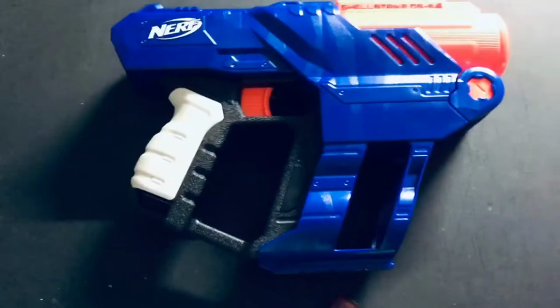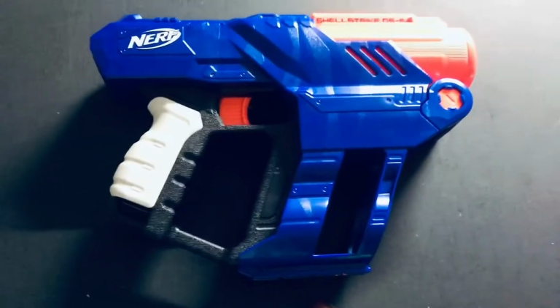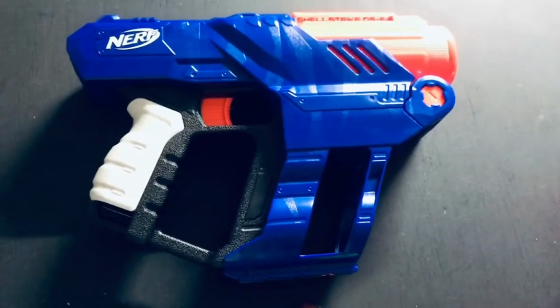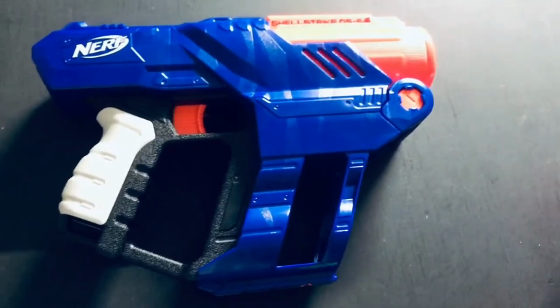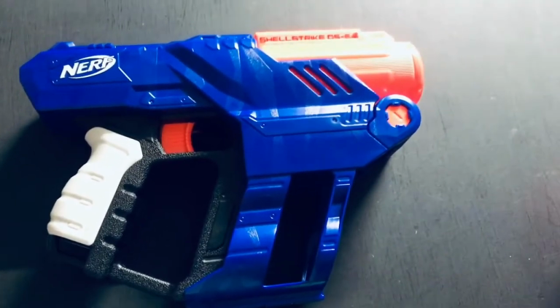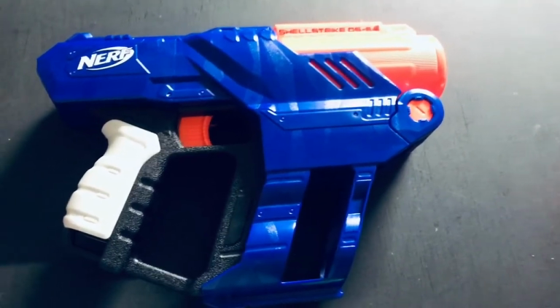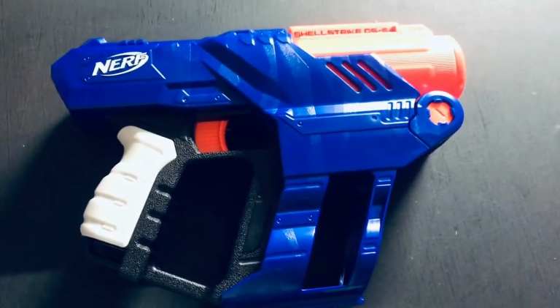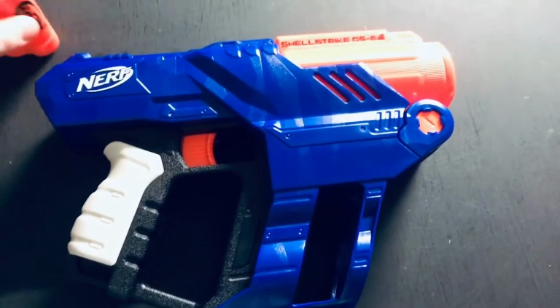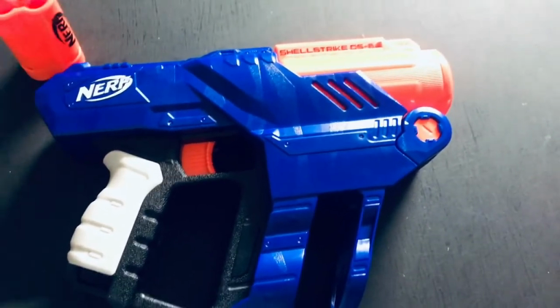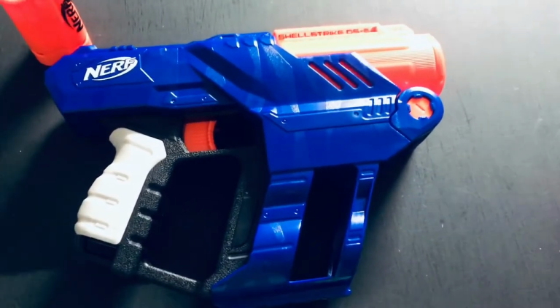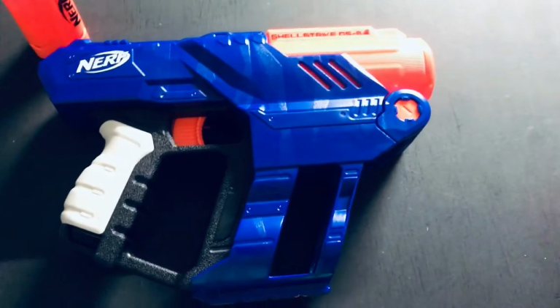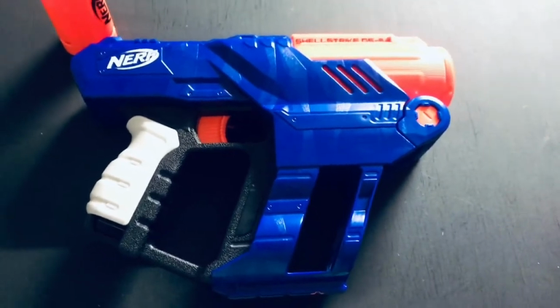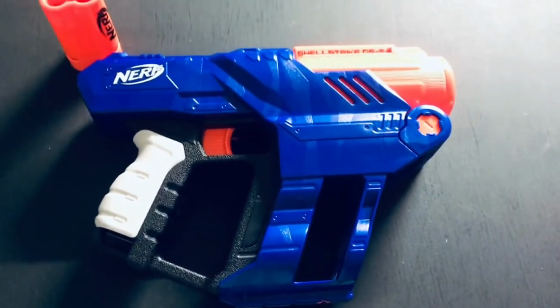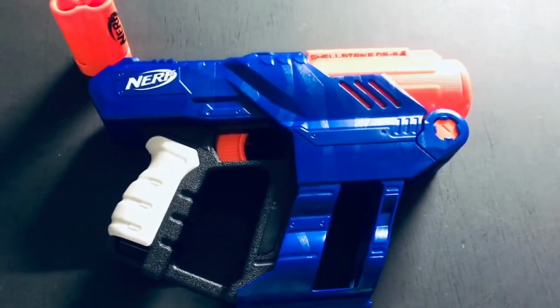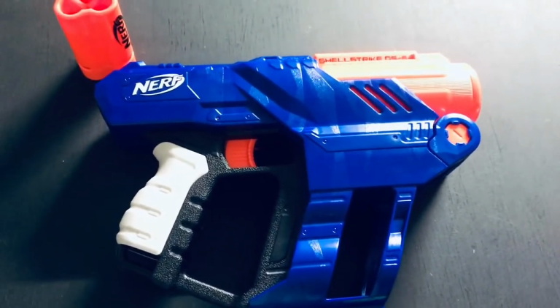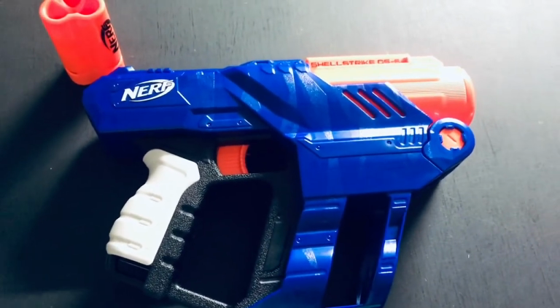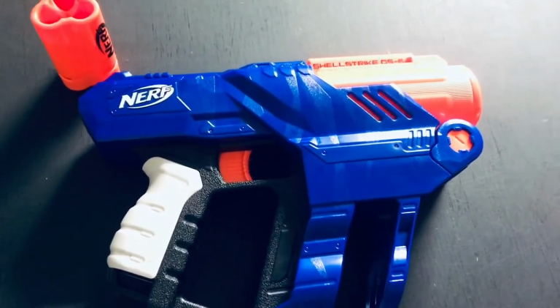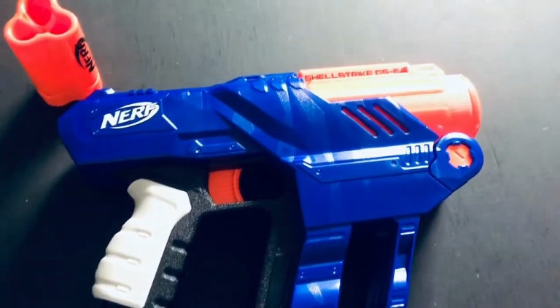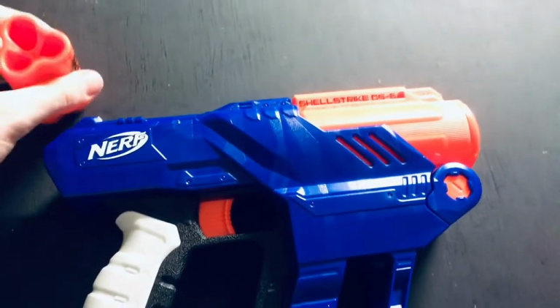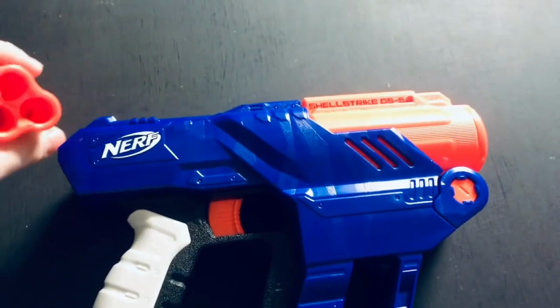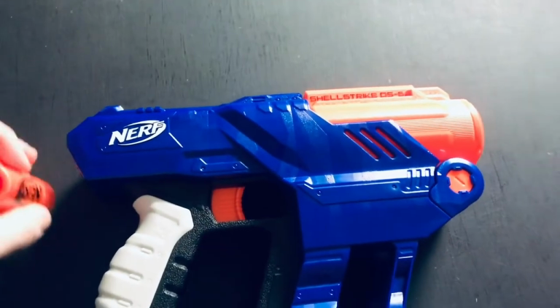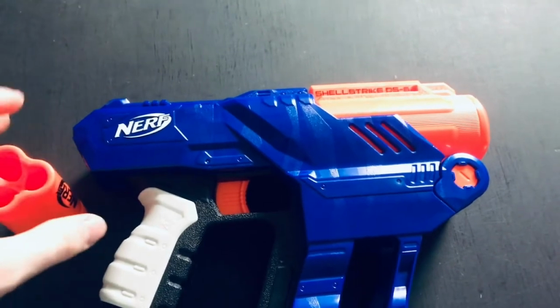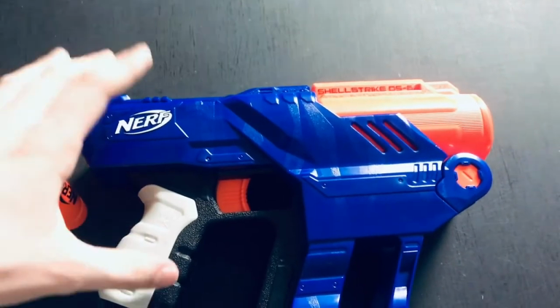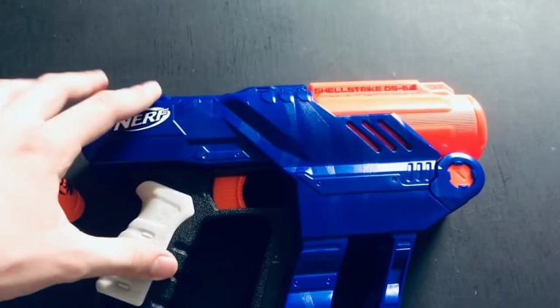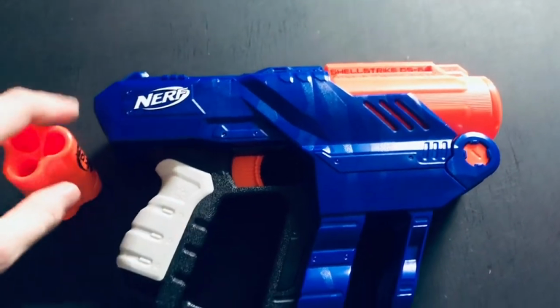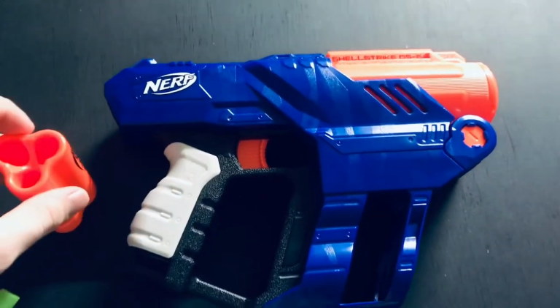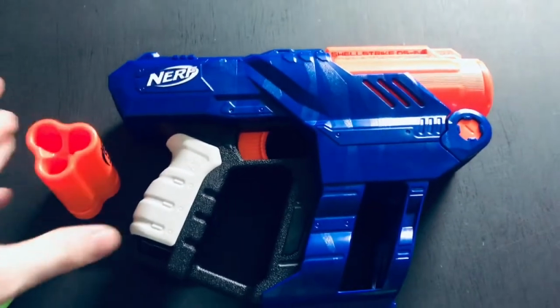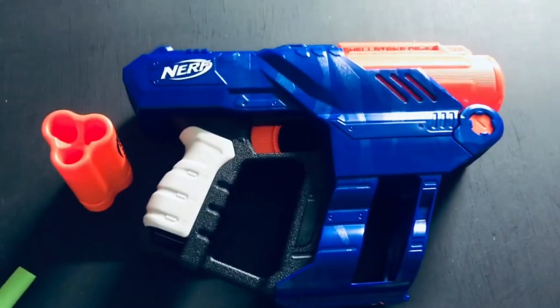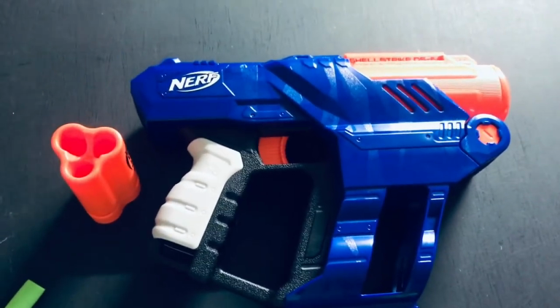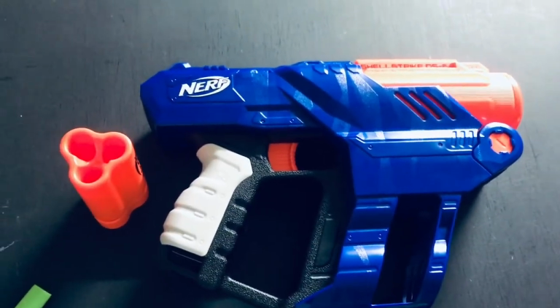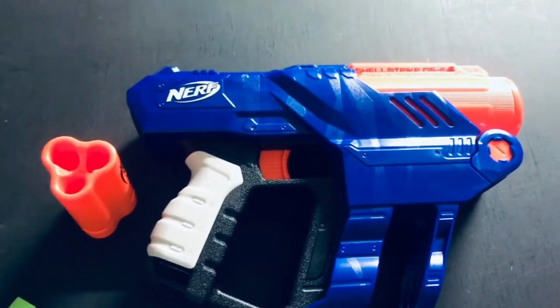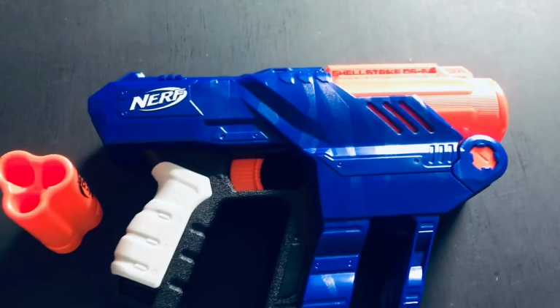Before the mod guide starts, I do want to say I am not responsible for any damage to your Nerf gun. This is on your own terms — I am not forcing you to do anything, and if this breaks, it is not my fault in any form or way. So if you continue watching this, you agree to that.